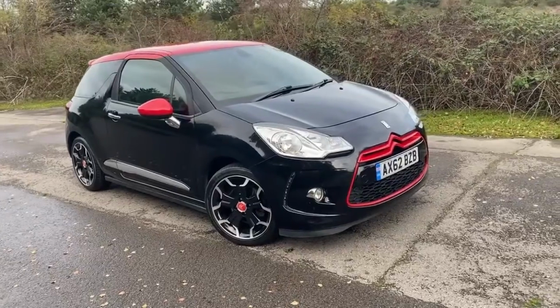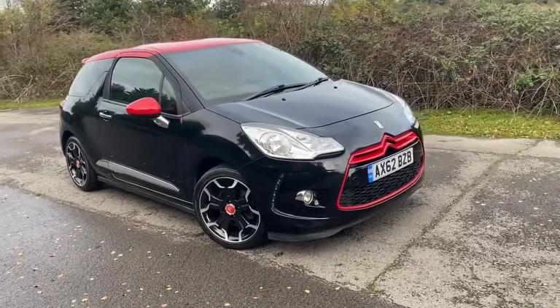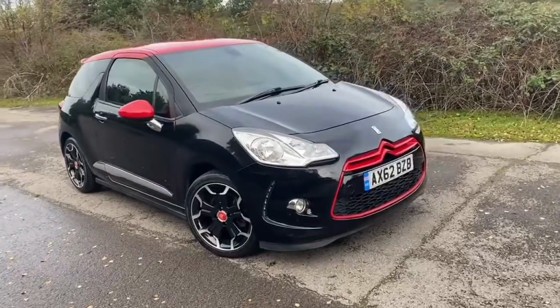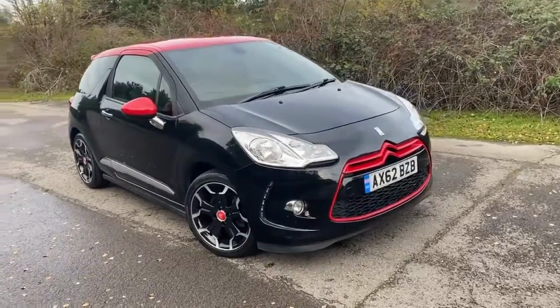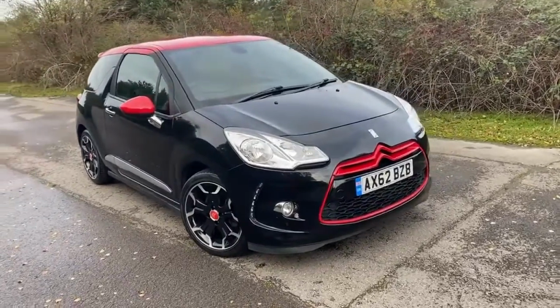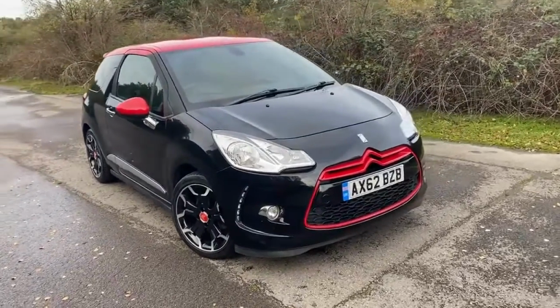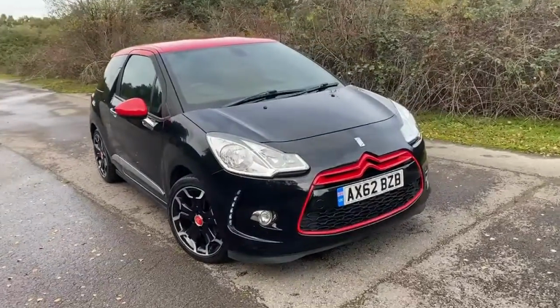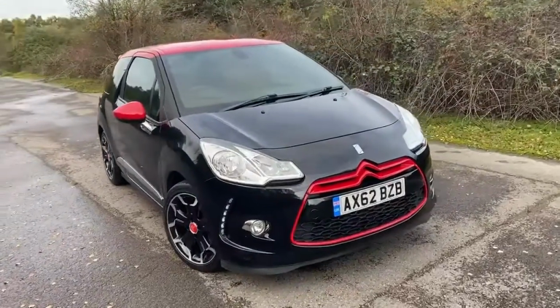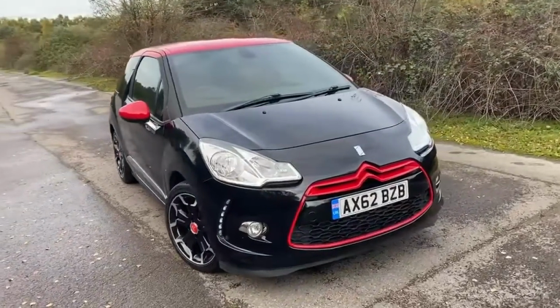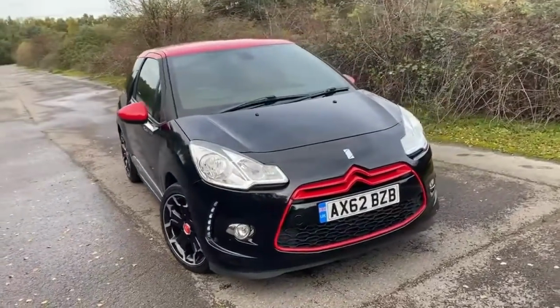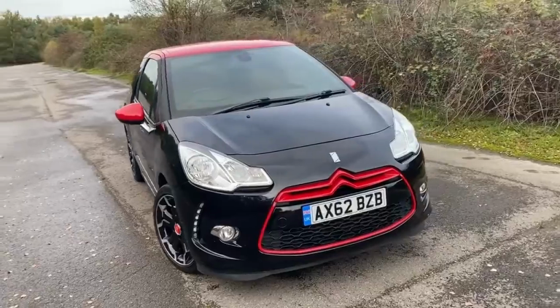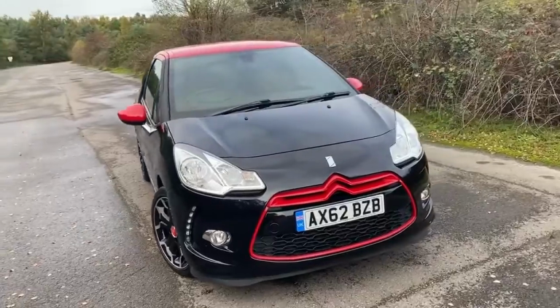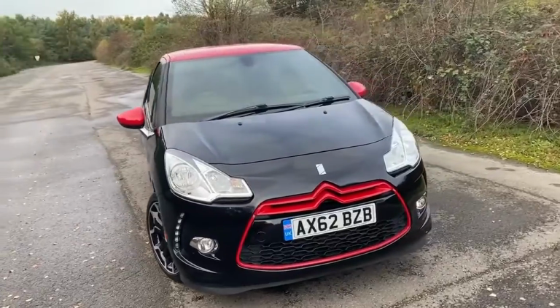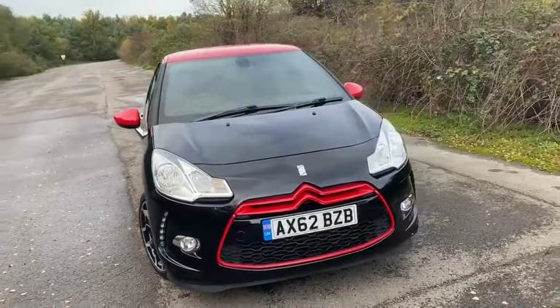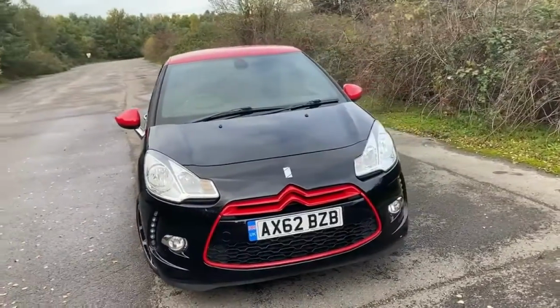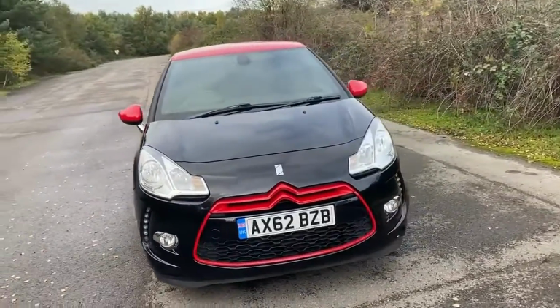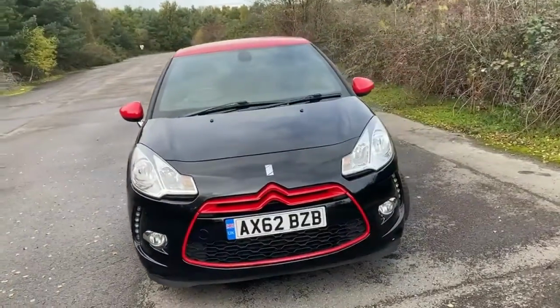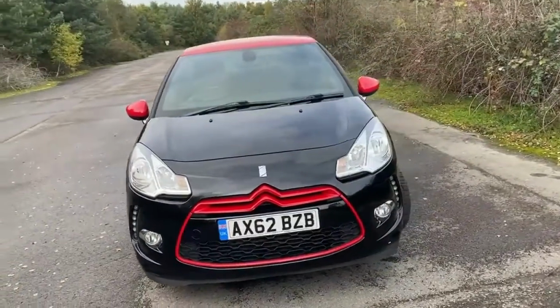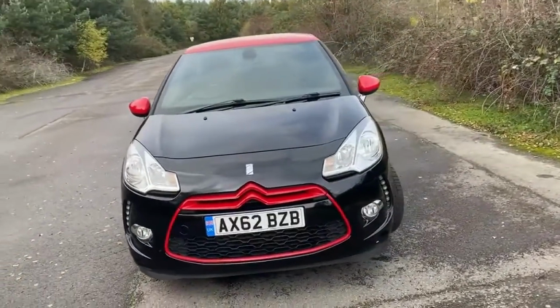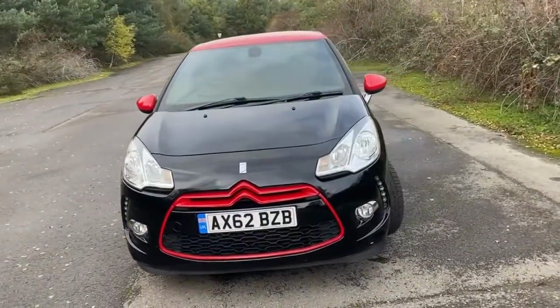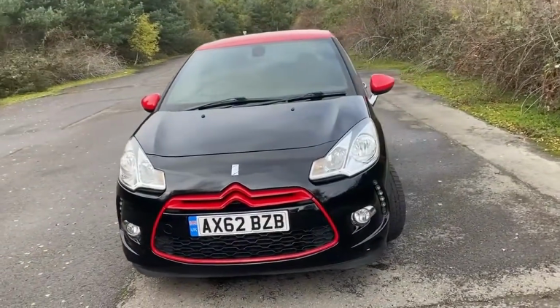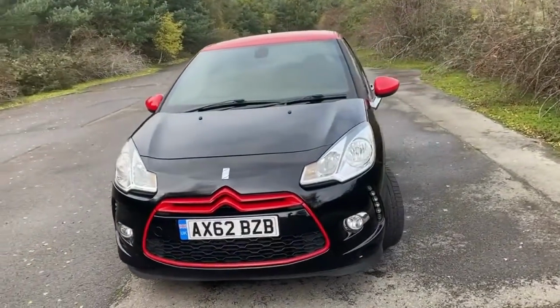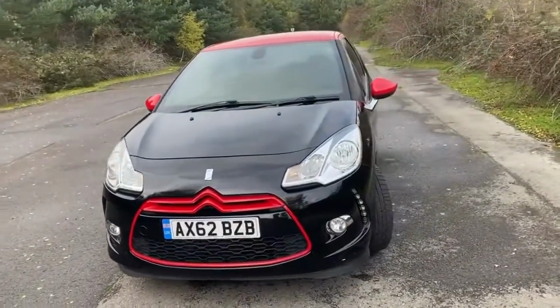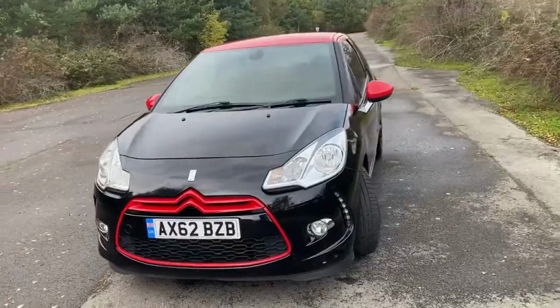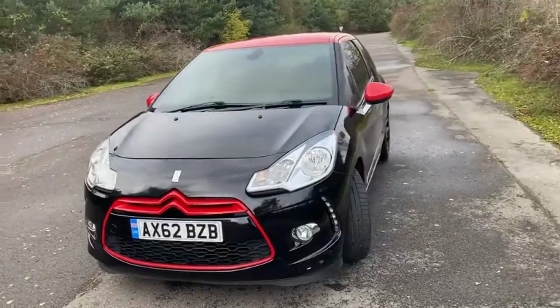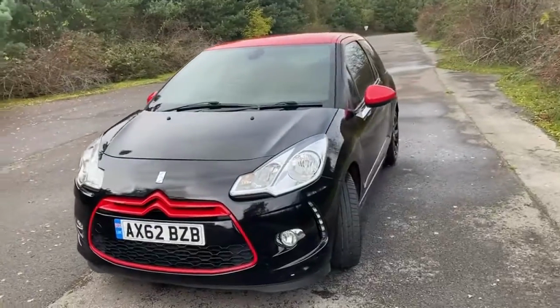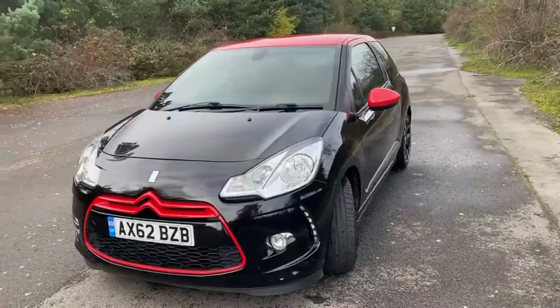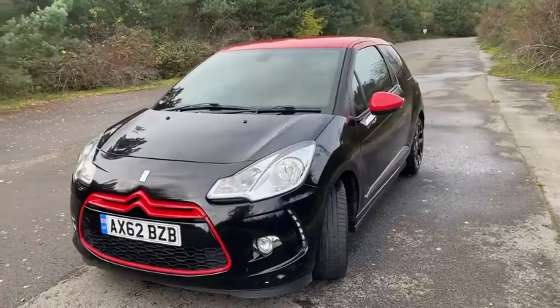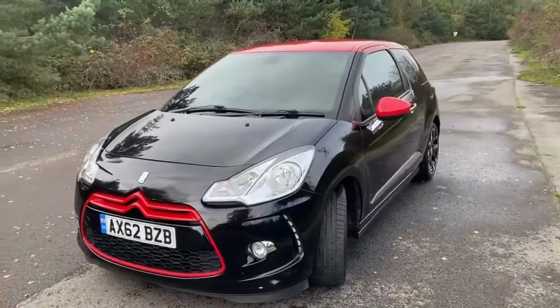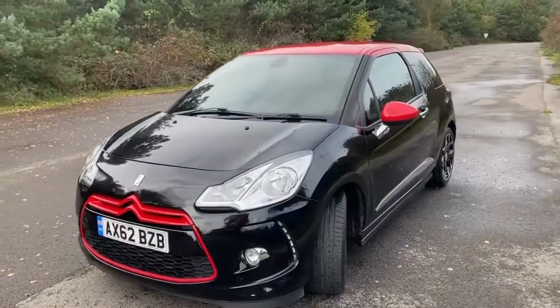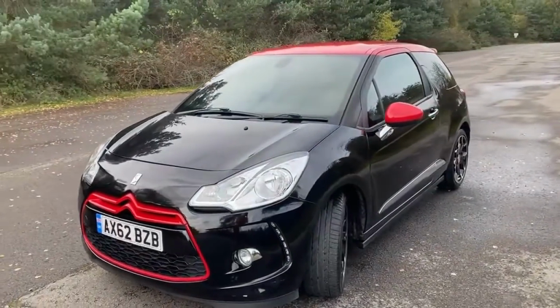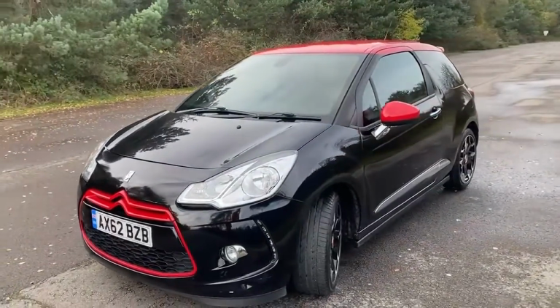2013 Citroën DS3 DSport, it's the Red Edition, which you can see from the red roof, the red grille, and the red door mirror covers. And of course when we get inside you'll see the red dashboard.